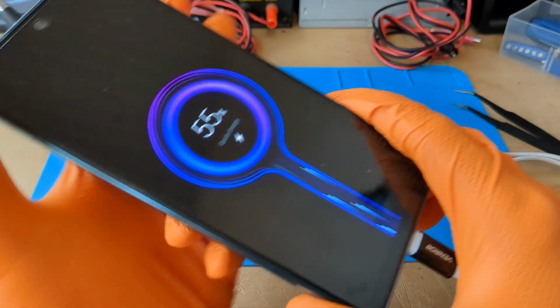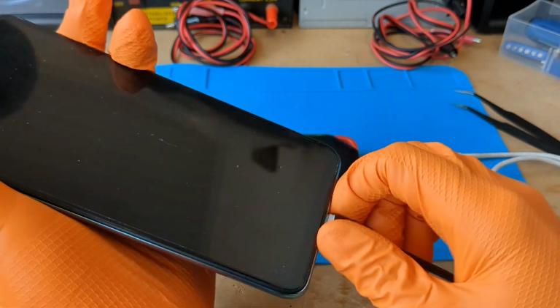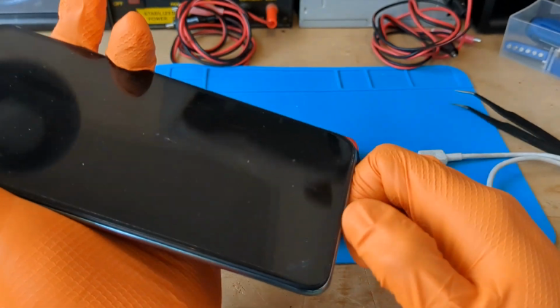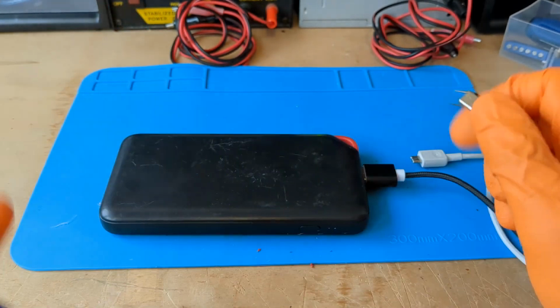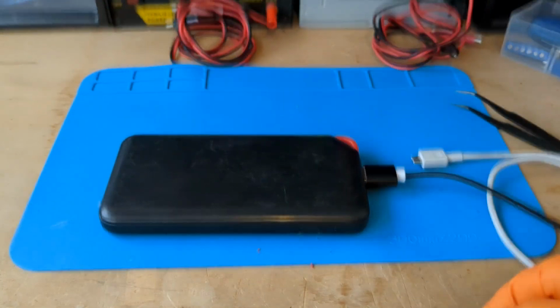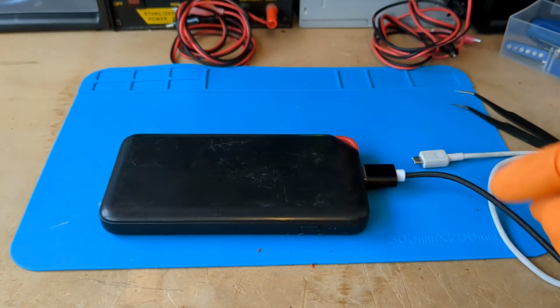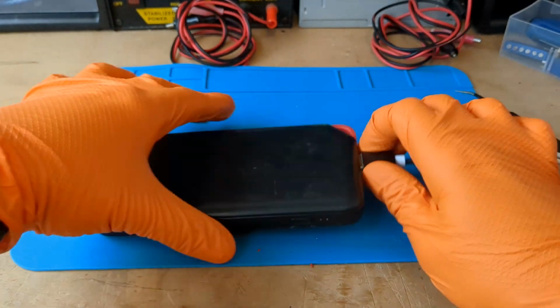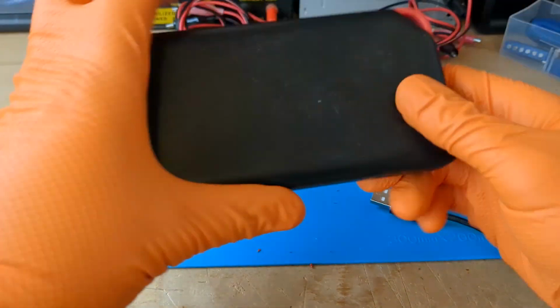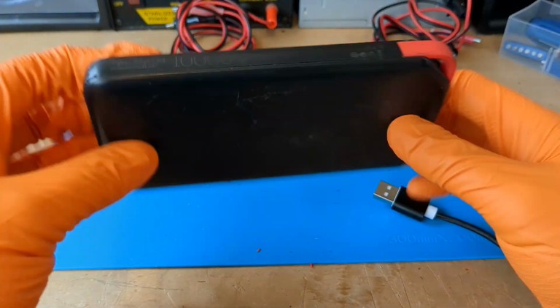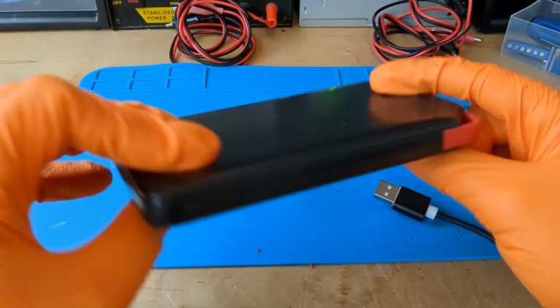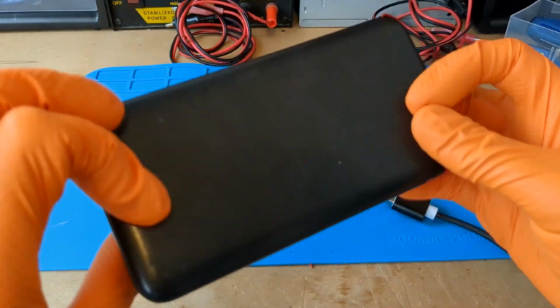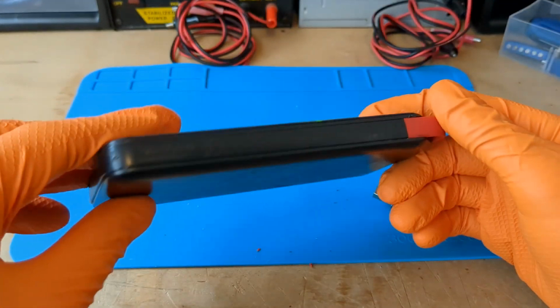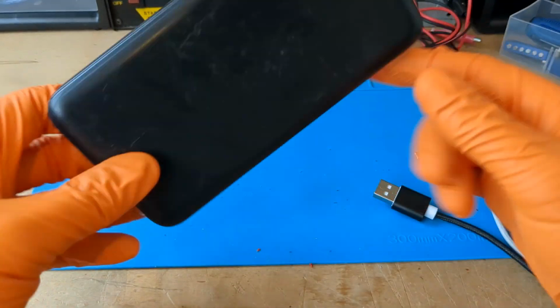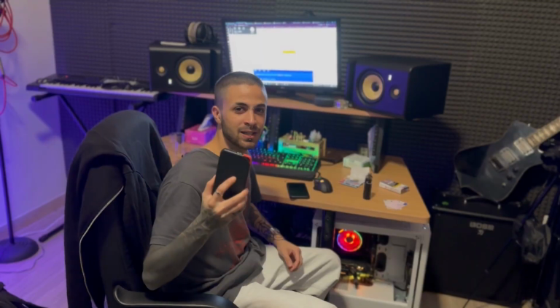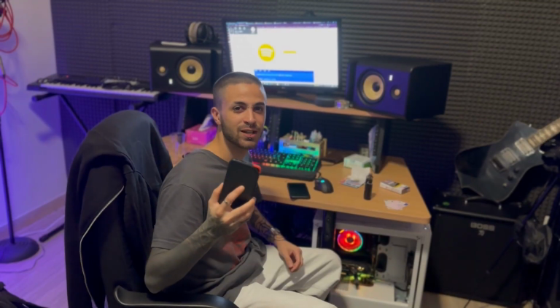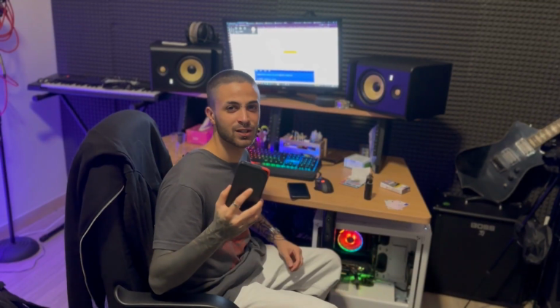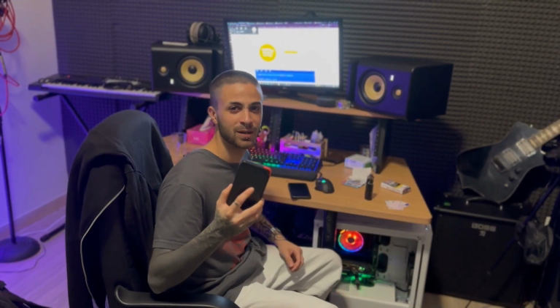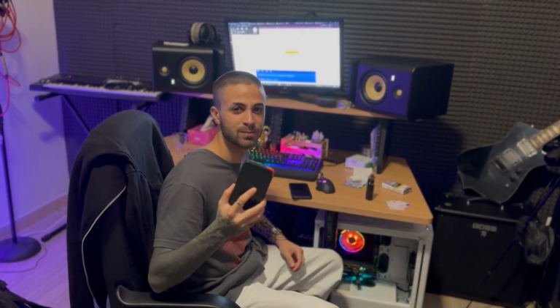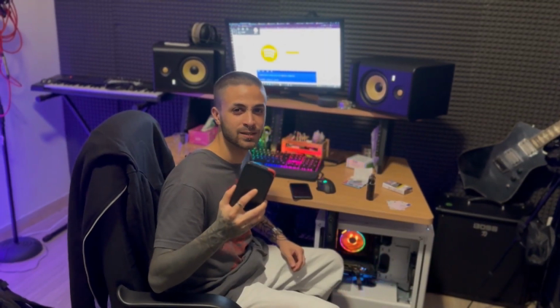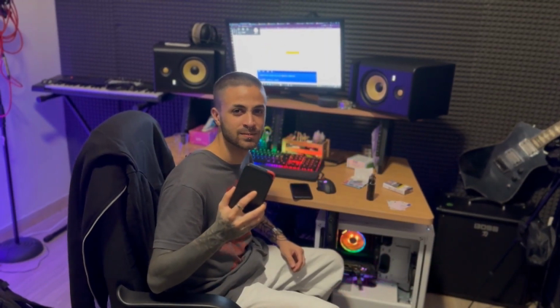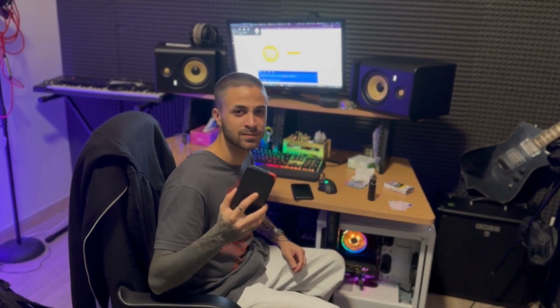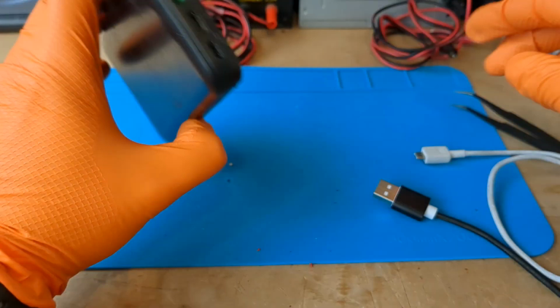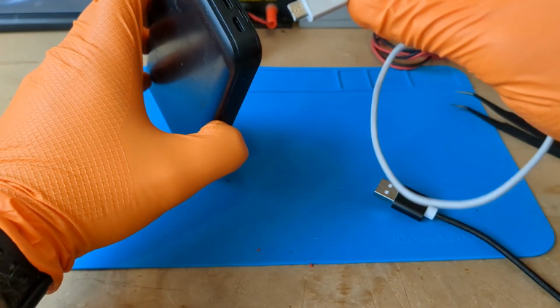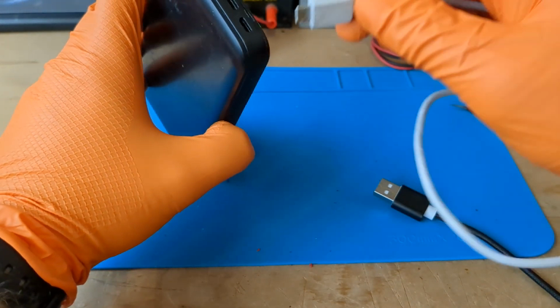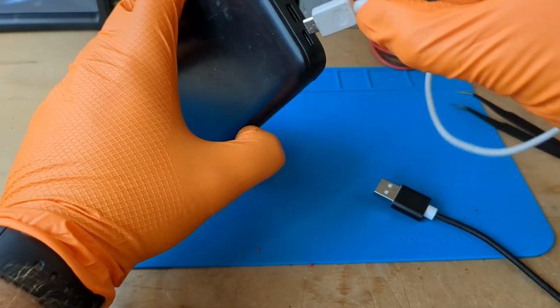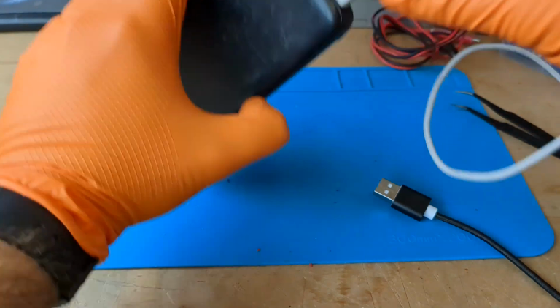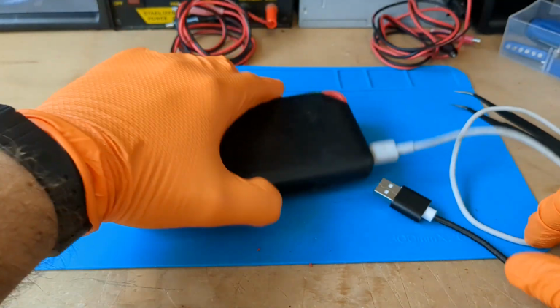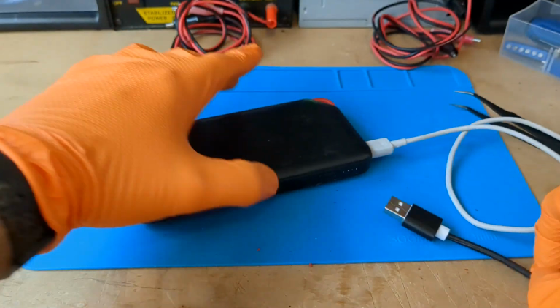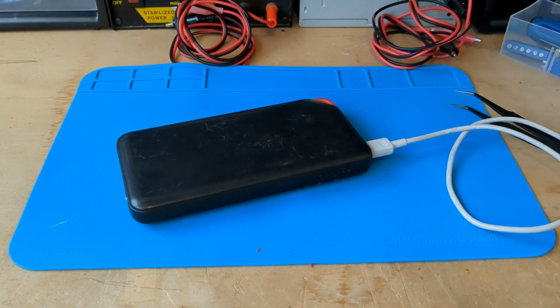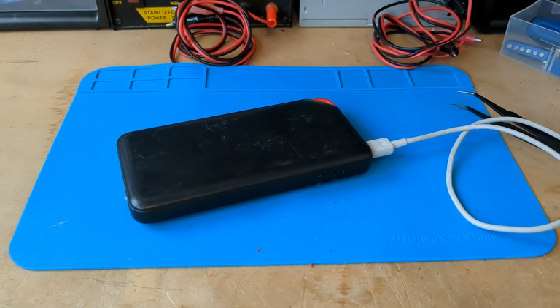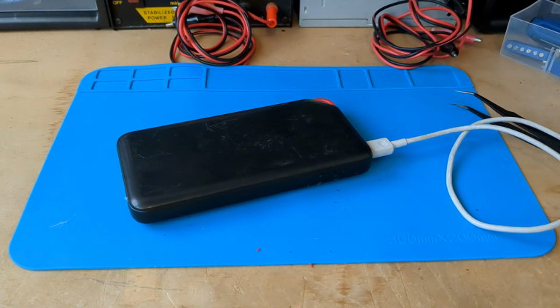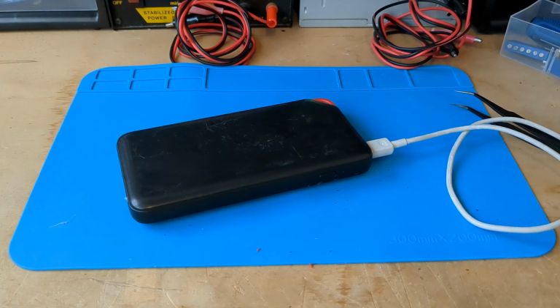I am very satisfied with the repair. And you Dylan, are you happy now? 'I'm so happy I got my power bank back.' Dylan's enthusiasm fills my heart with joy. It was fun to help you, my little friend.